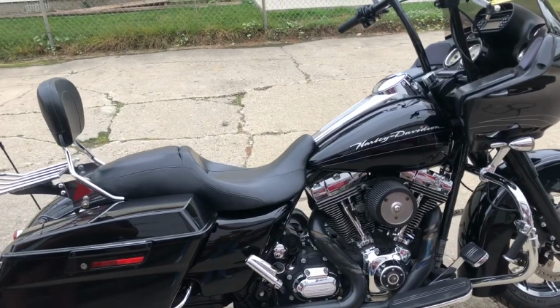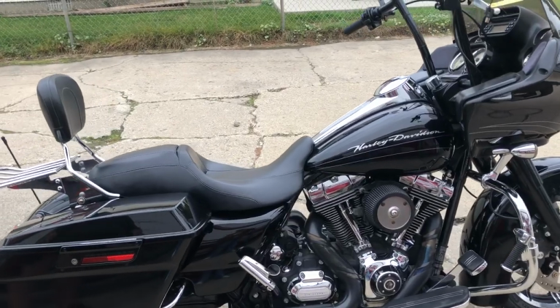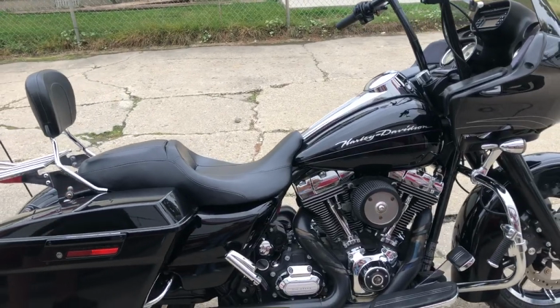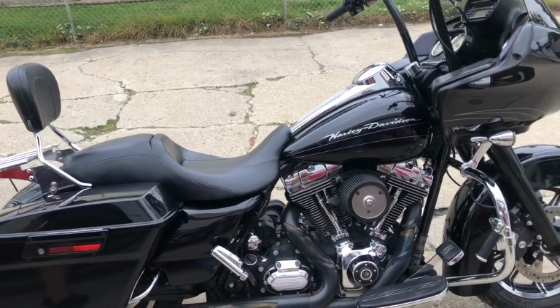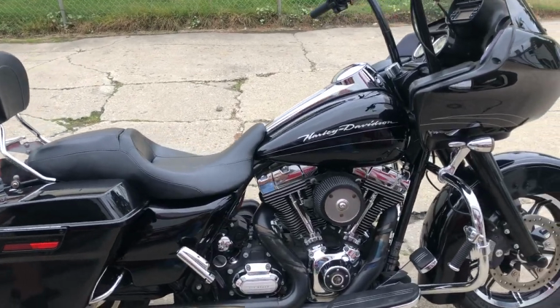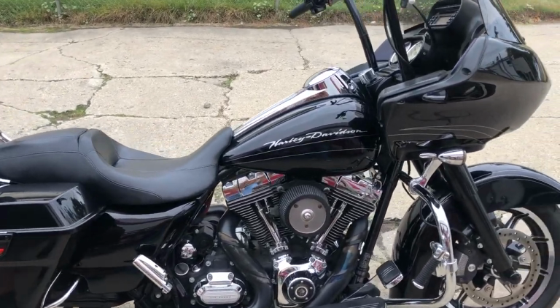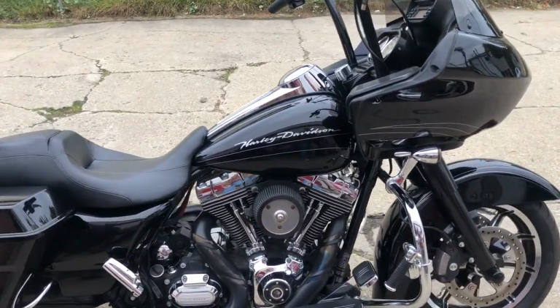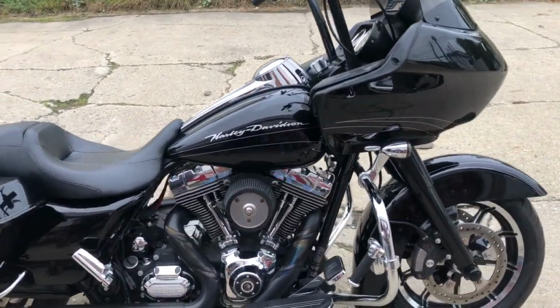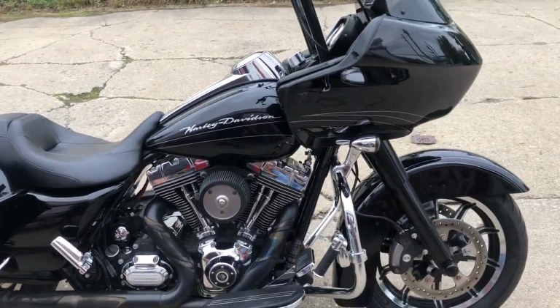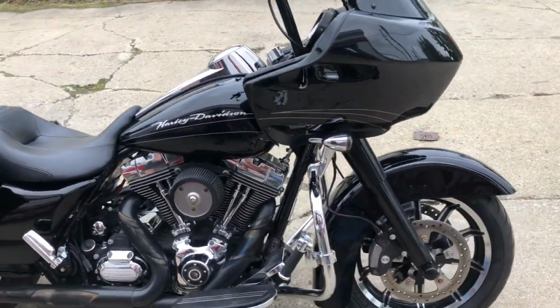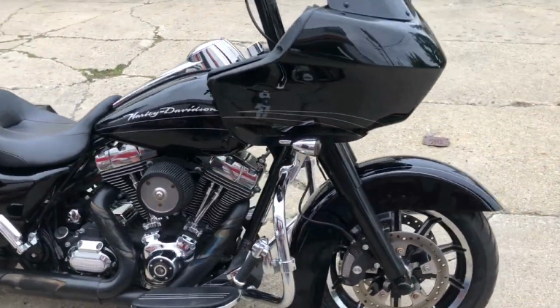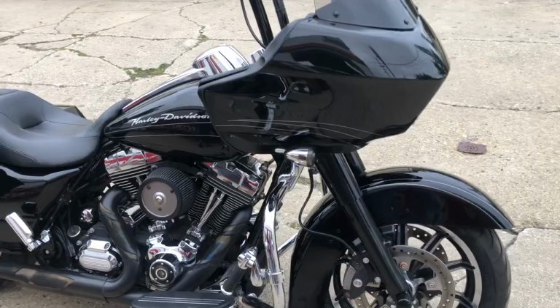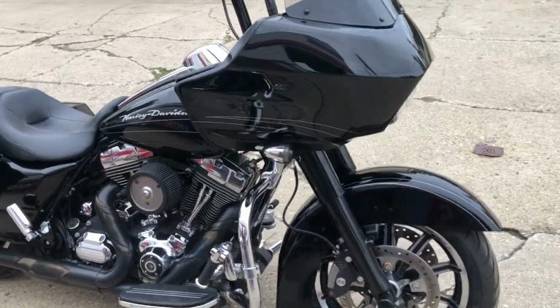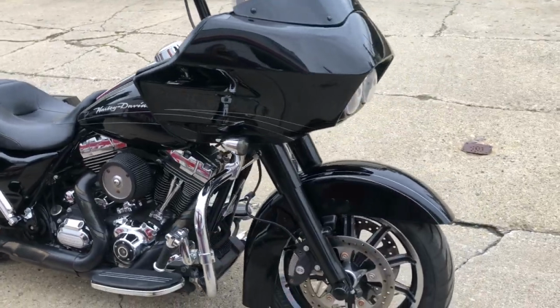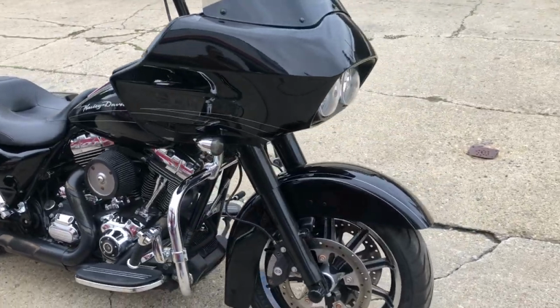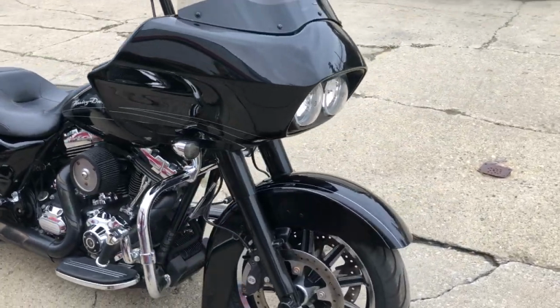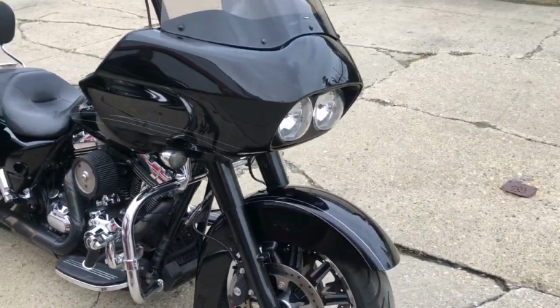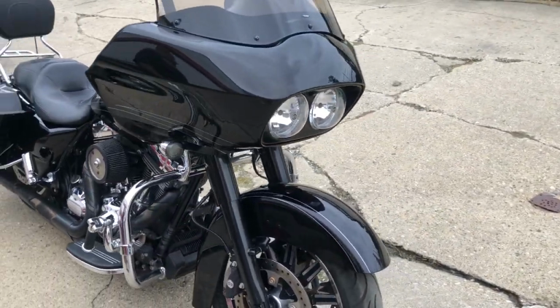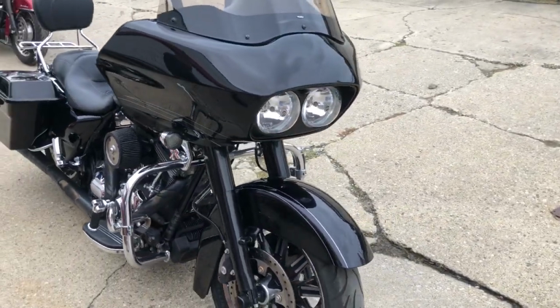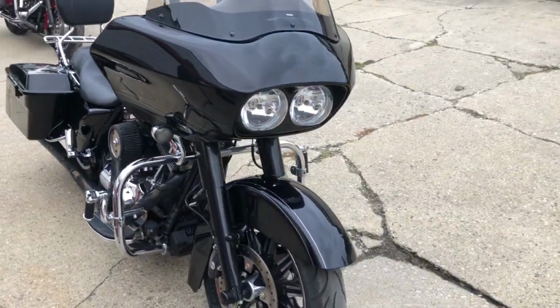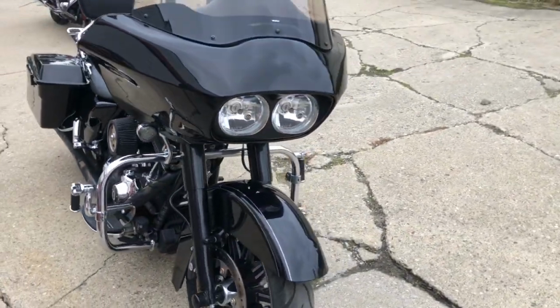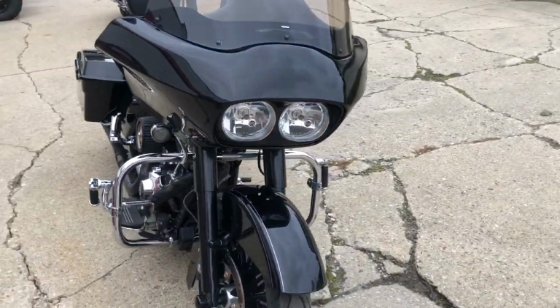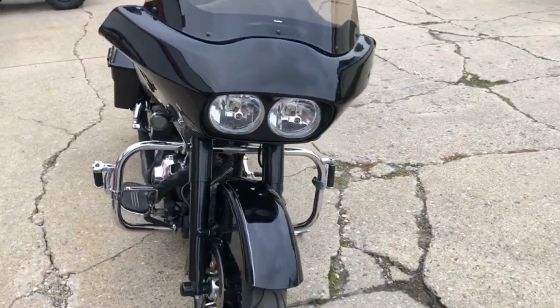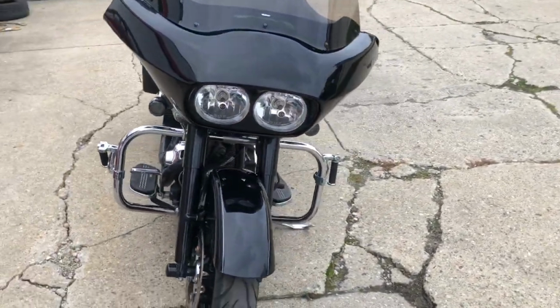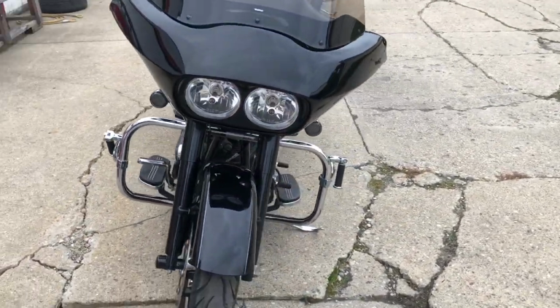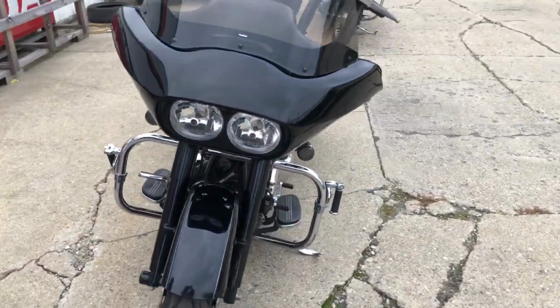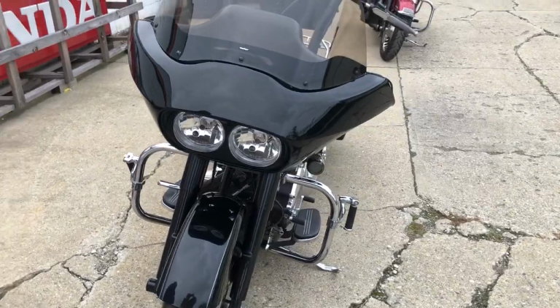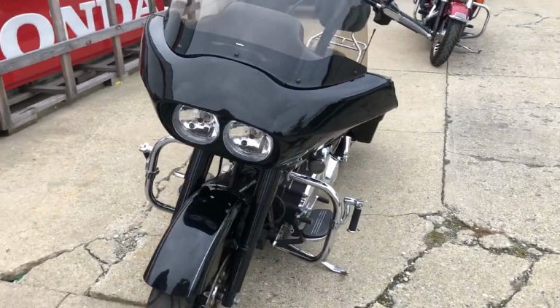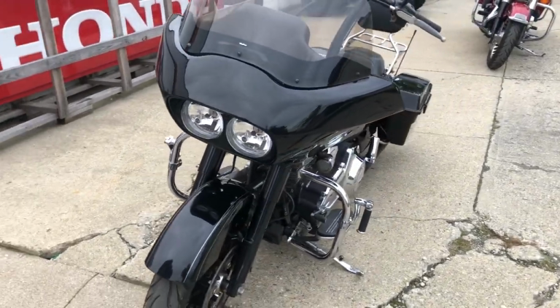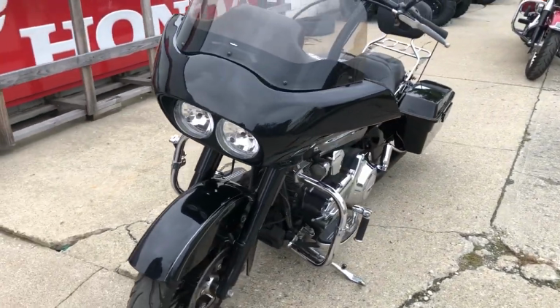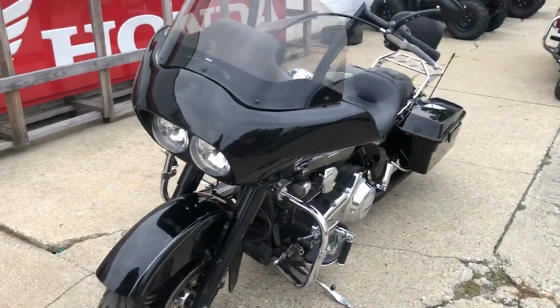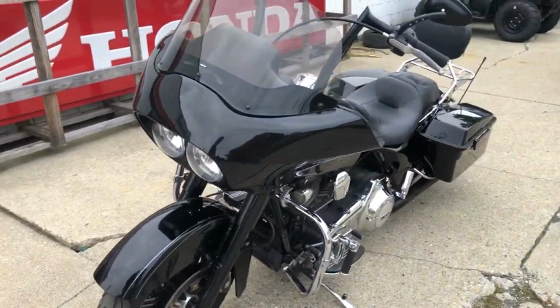ApprovePowerSports.com here doing a video on one we just got in. This is another Road Glide — we've really got the Road Glides stacked up here. 2012 Road Glide Custom, high gloss vivid black paint, nice clean bike.